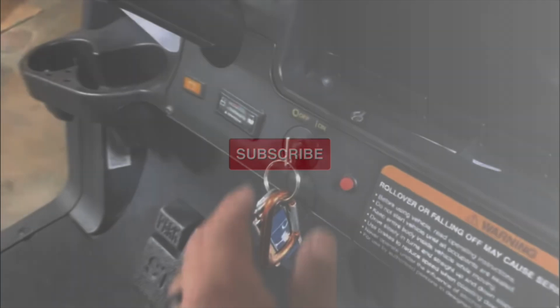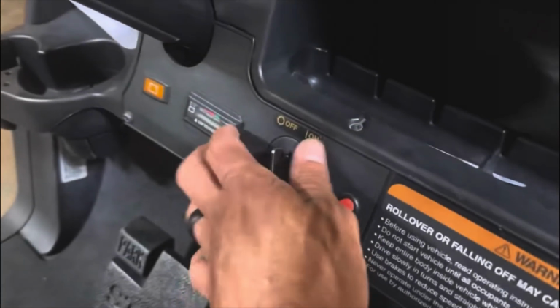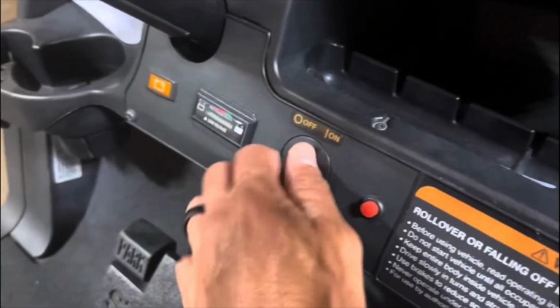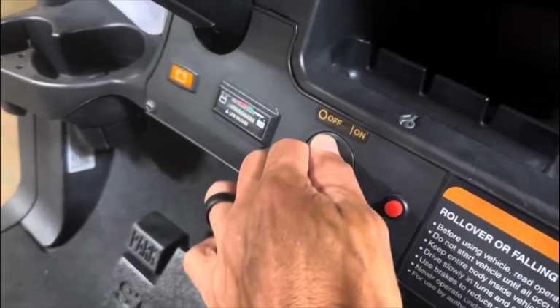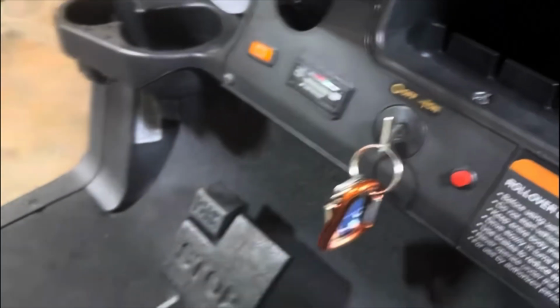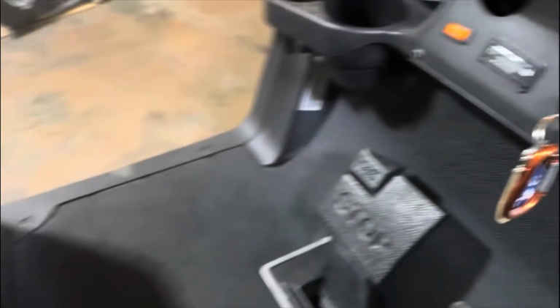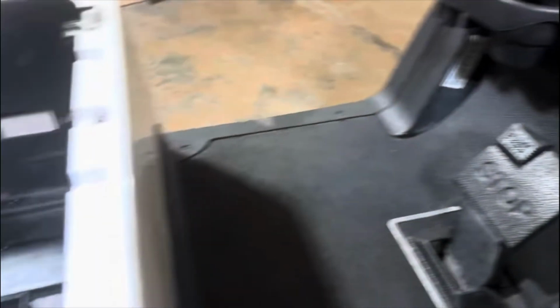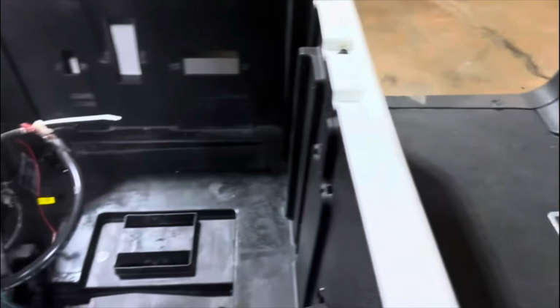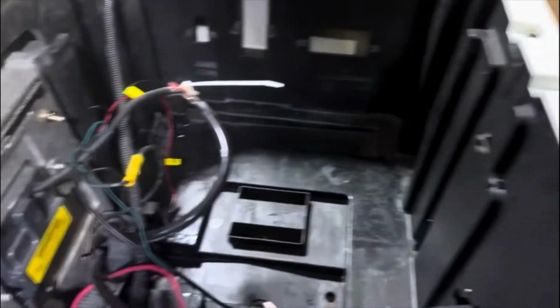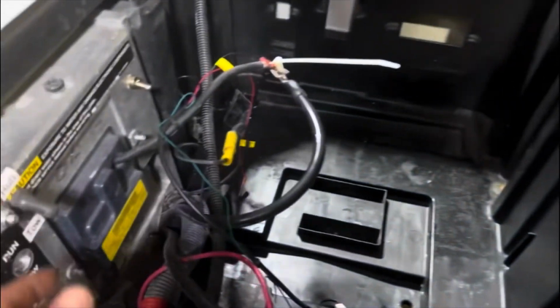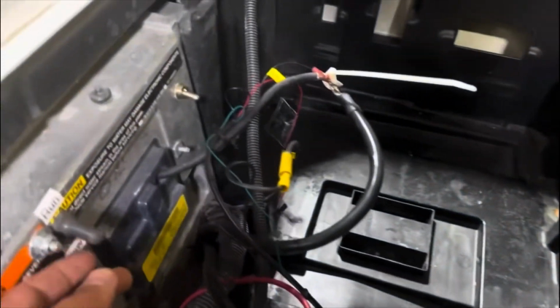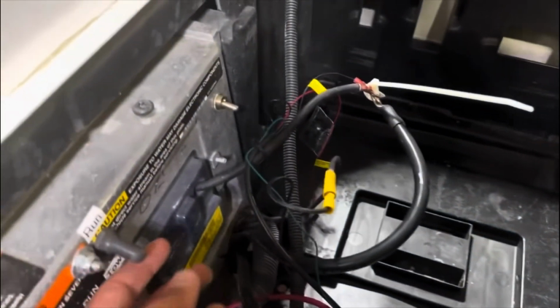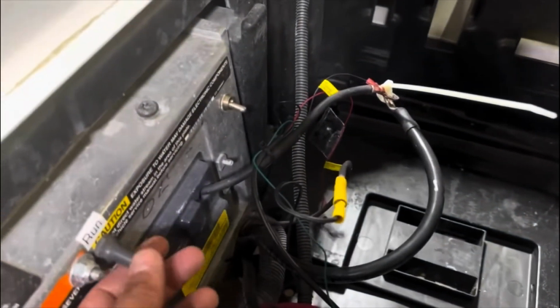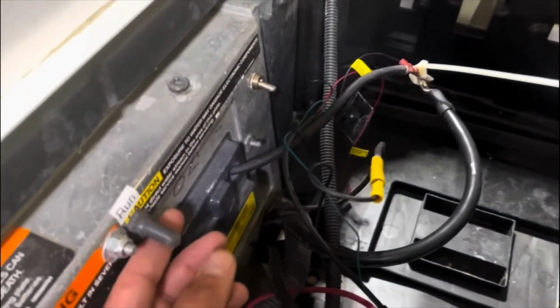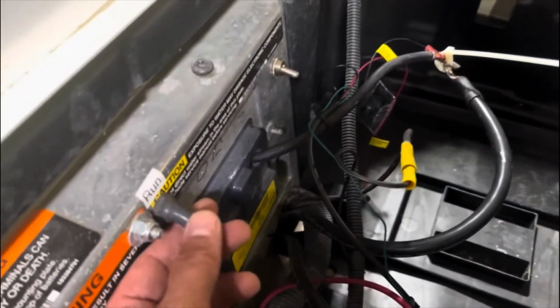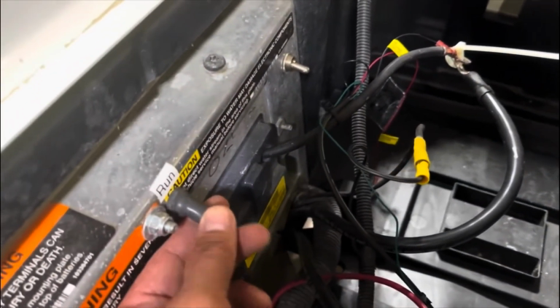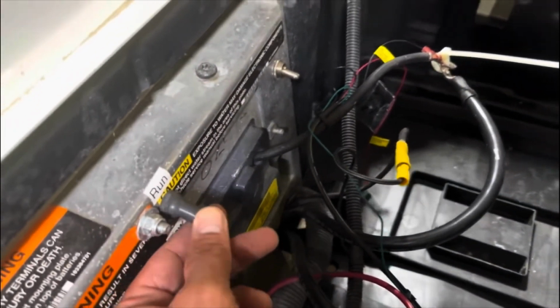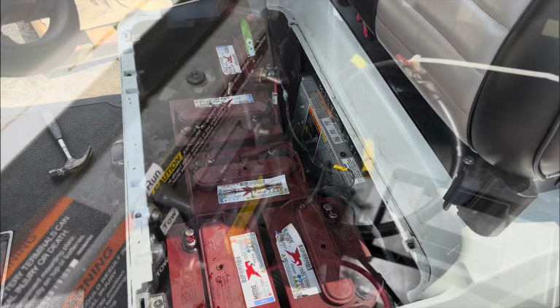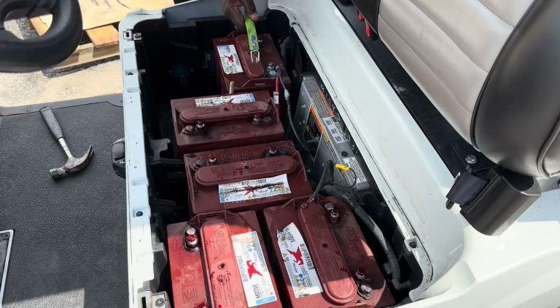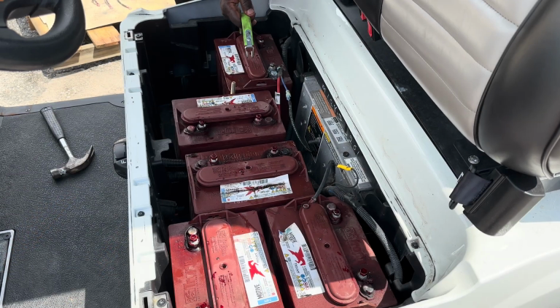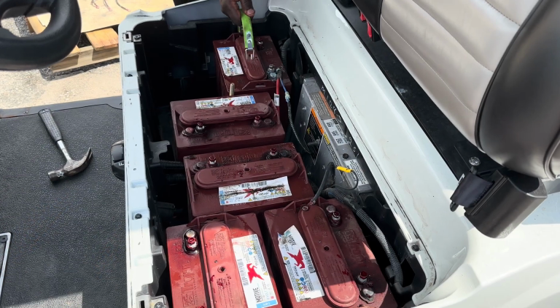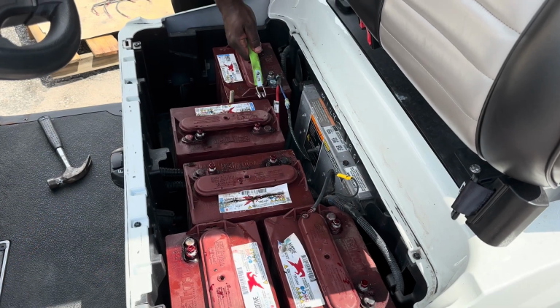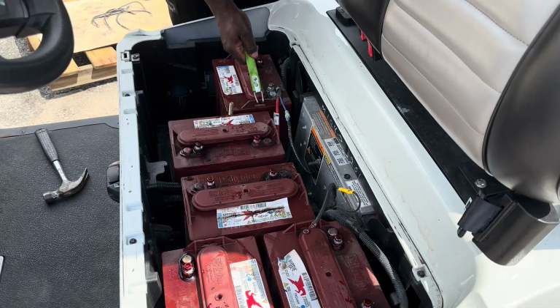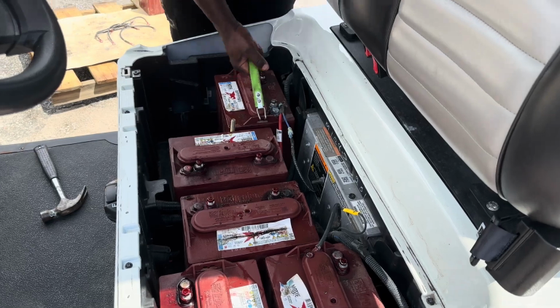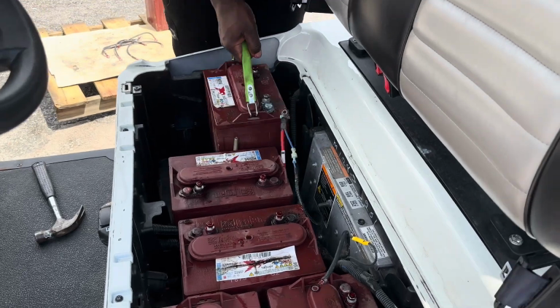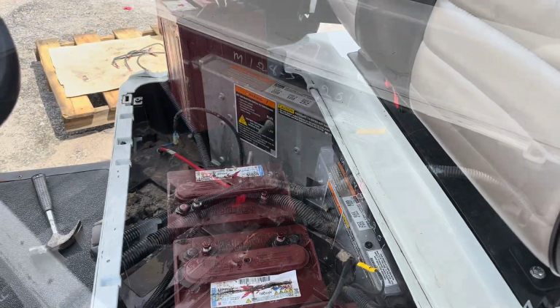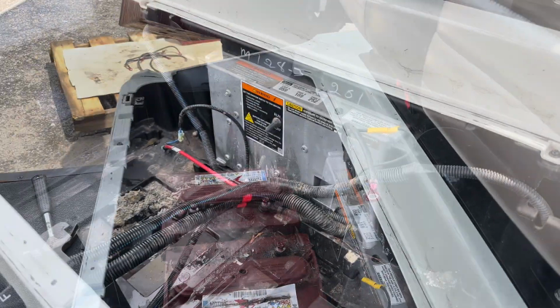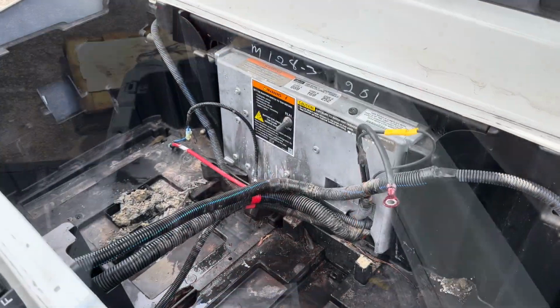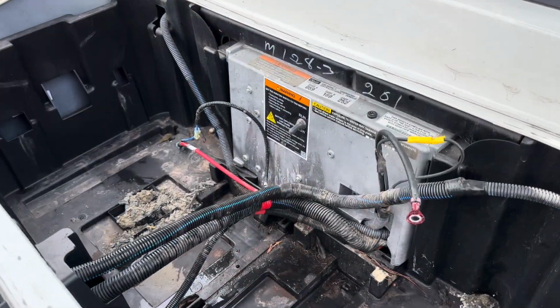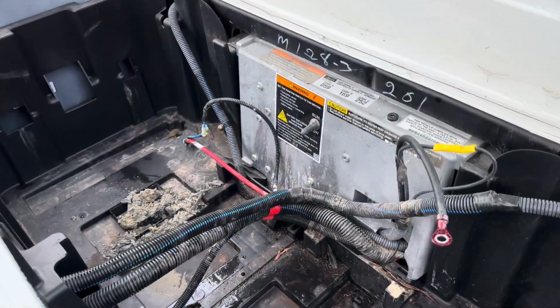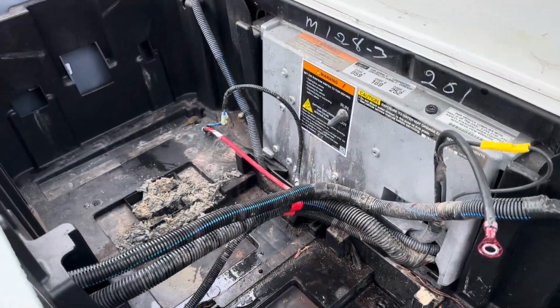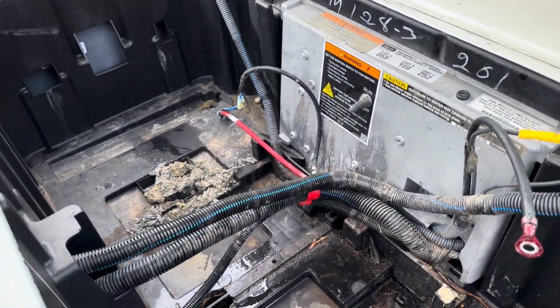As always, put your key in the off position and put your golf cart in tow. Next, go ahead and remove your lead acid batteries and completely clean out the battery compartment.